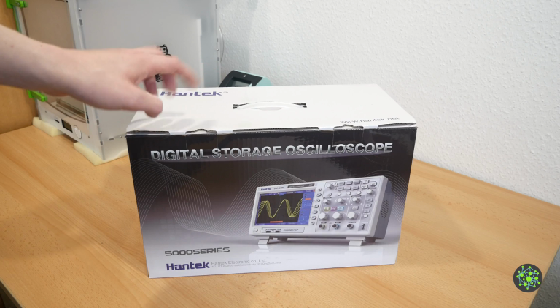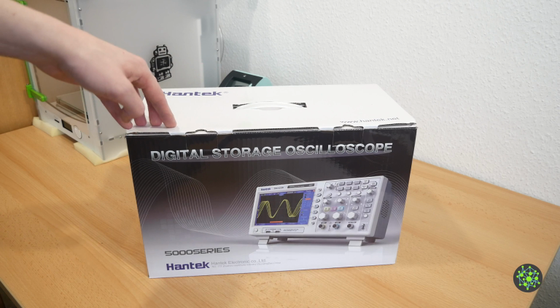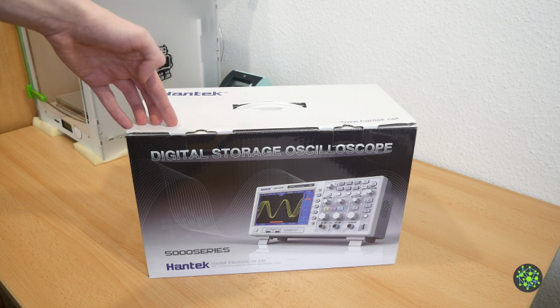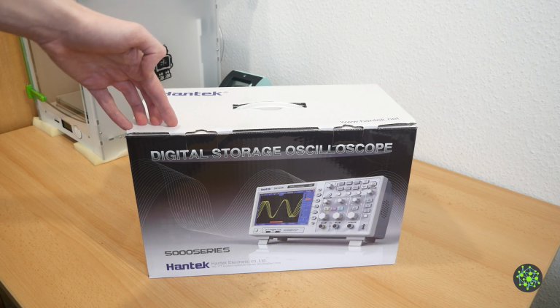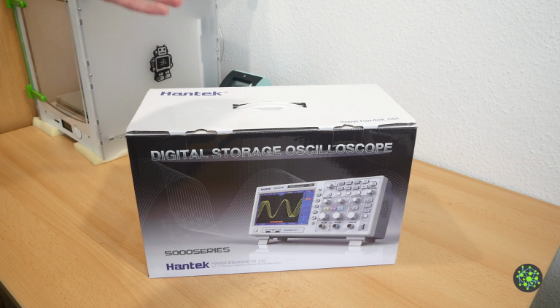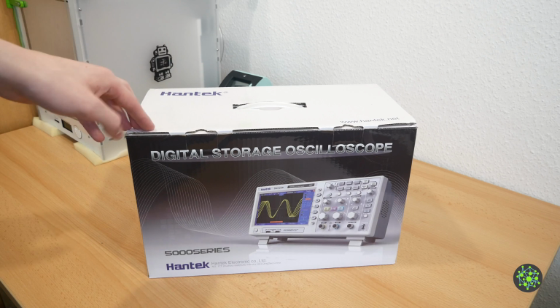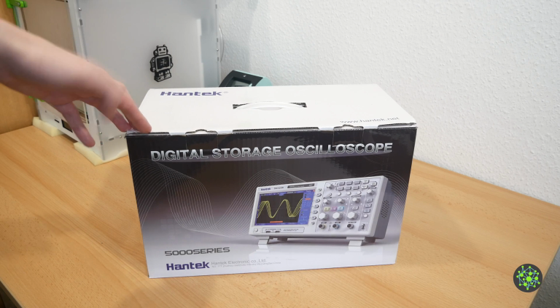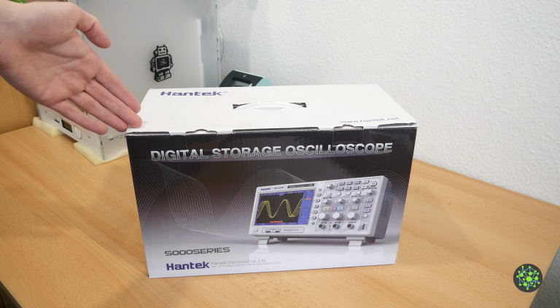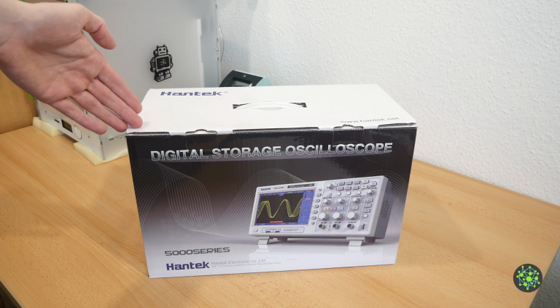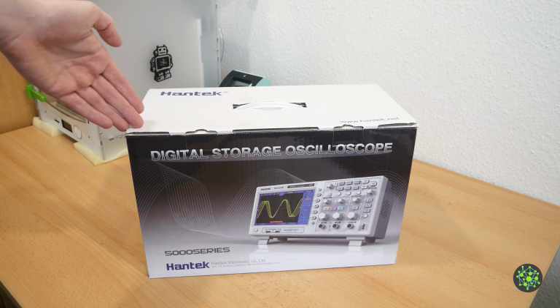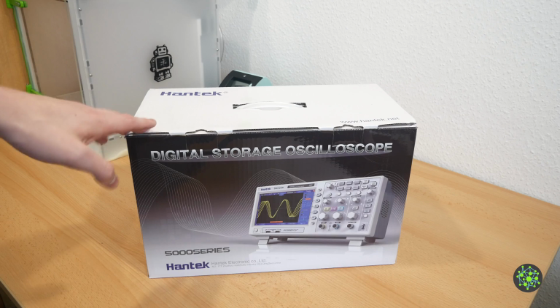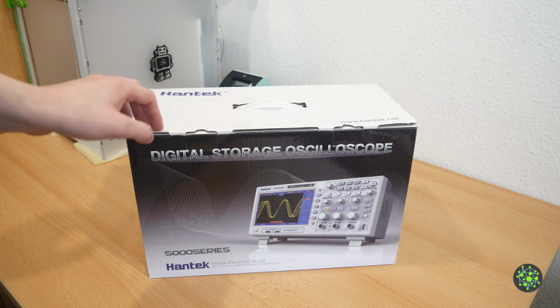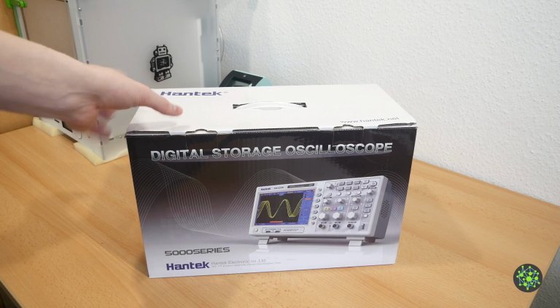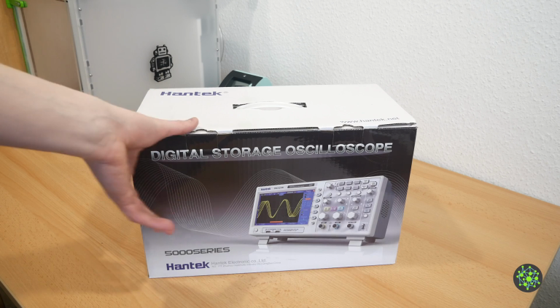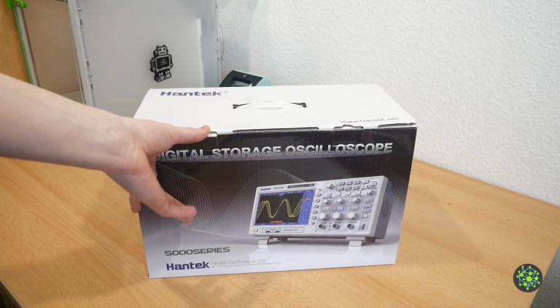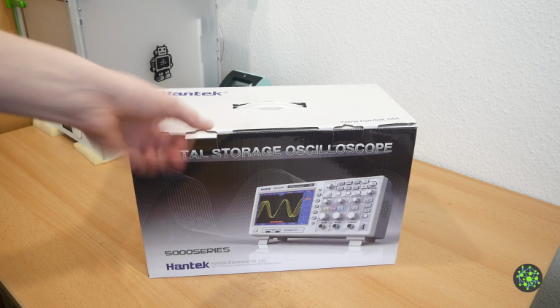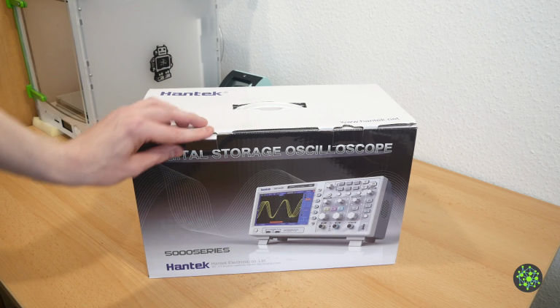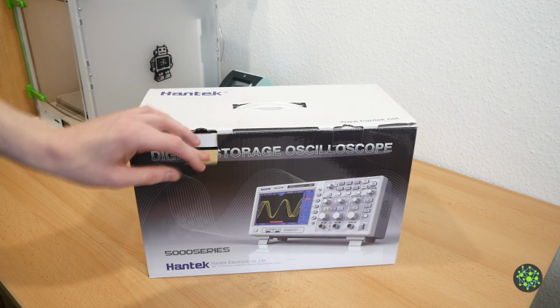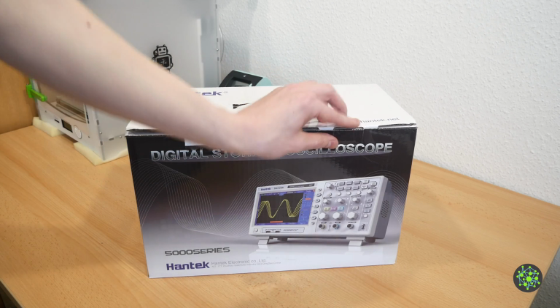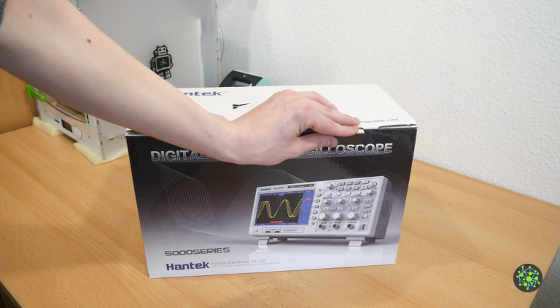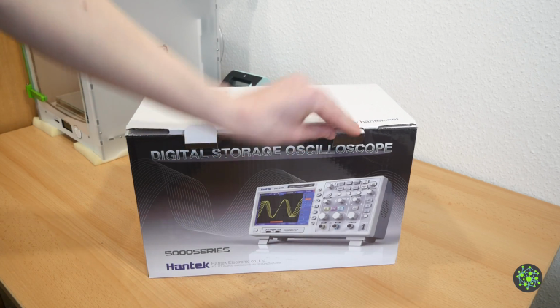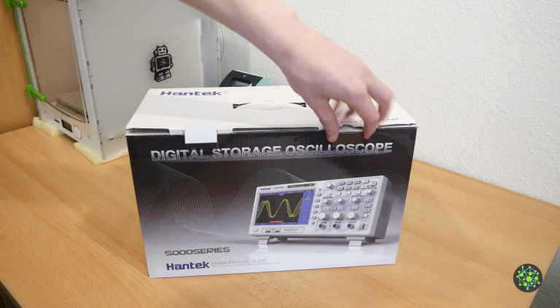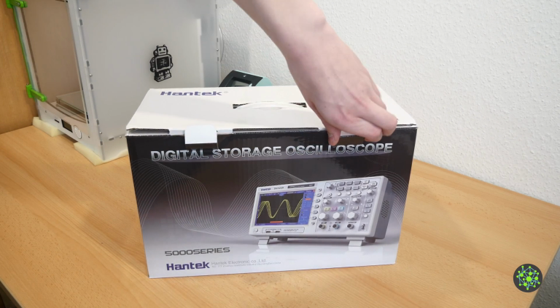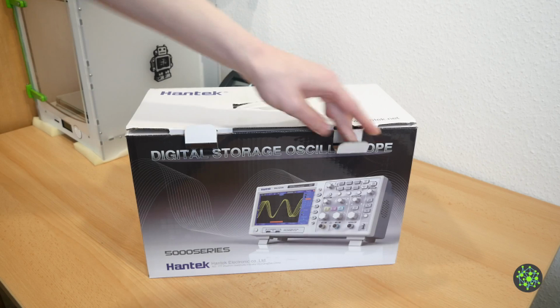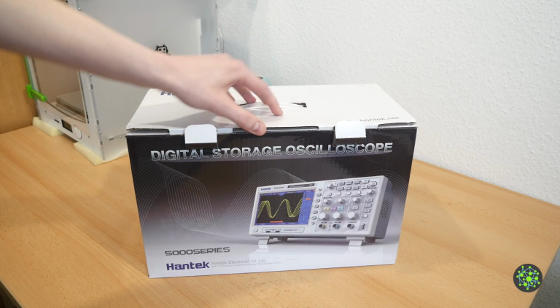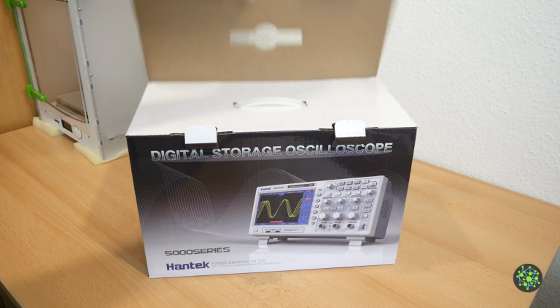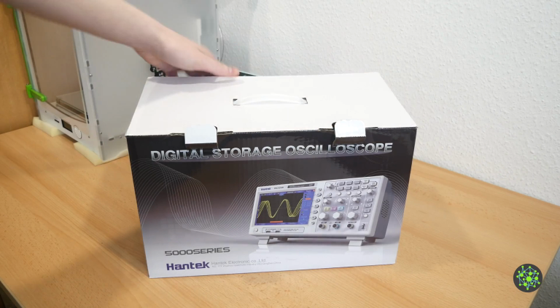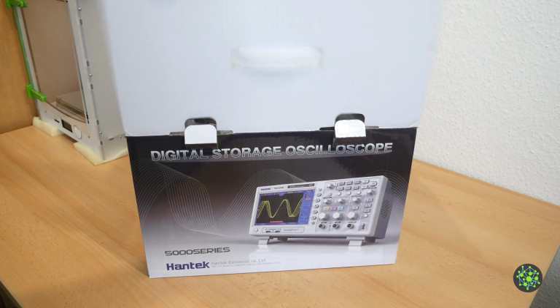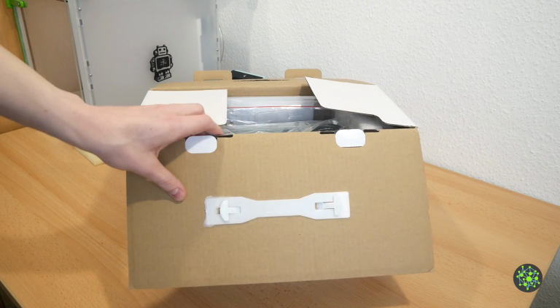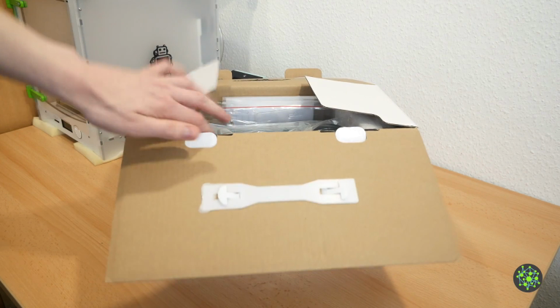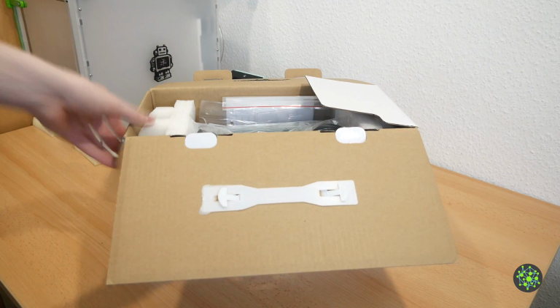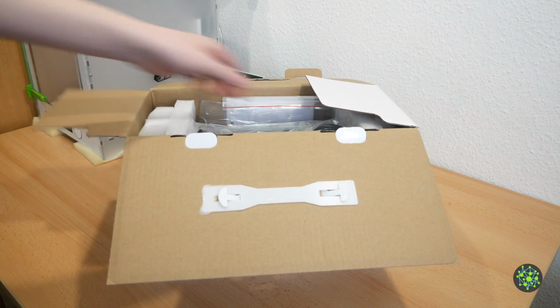Hello, Maurits here and welcome to my new channel. Today we are going to take a look at the Hantek MSO5102D two-channel digital storage oscilloscope. So let's open up the box and see what's inside.